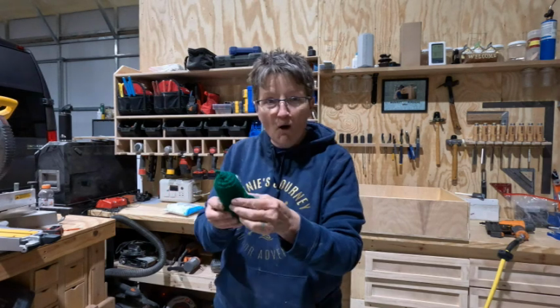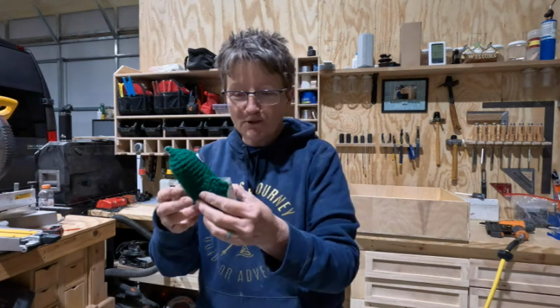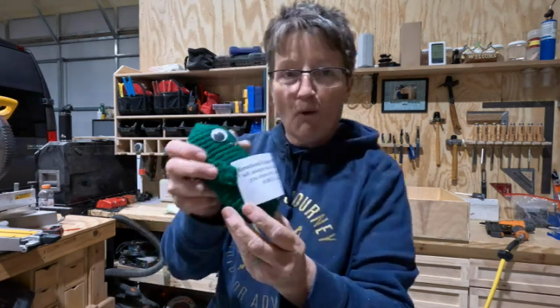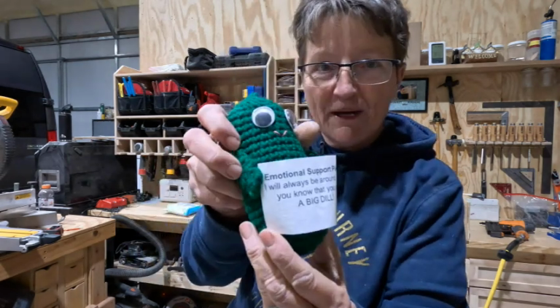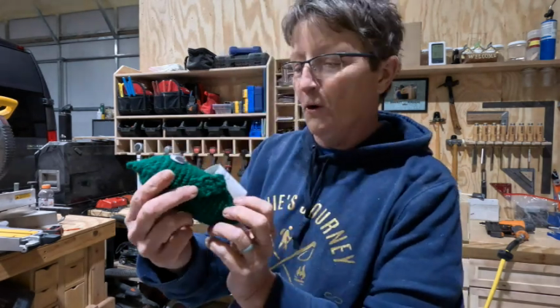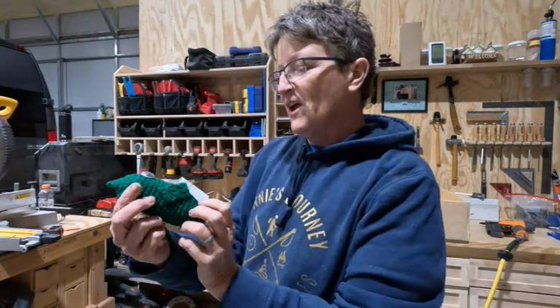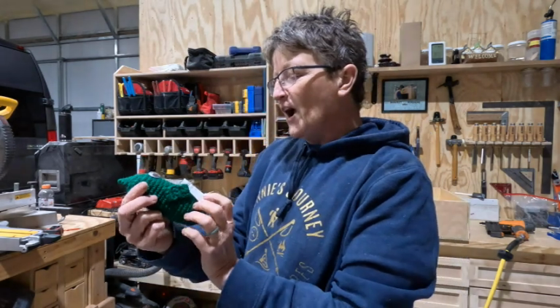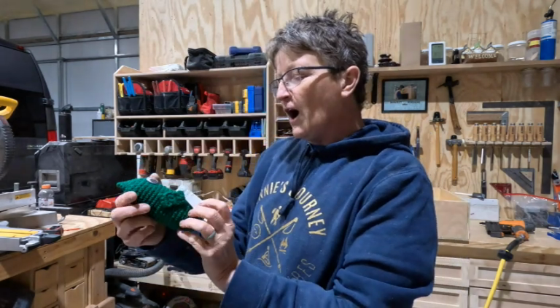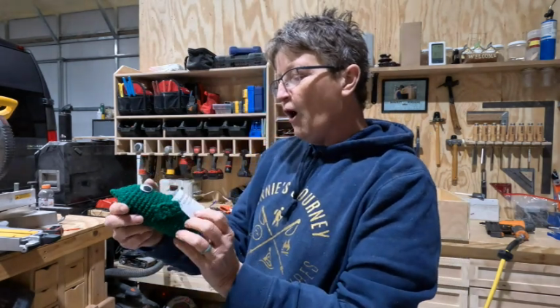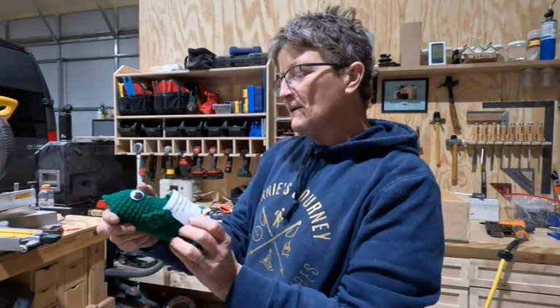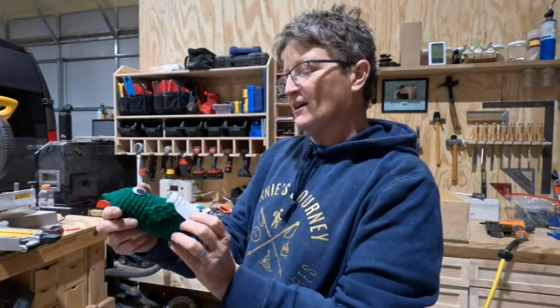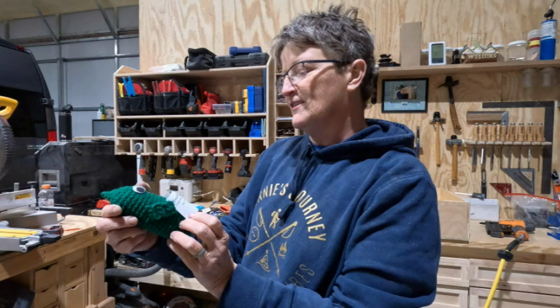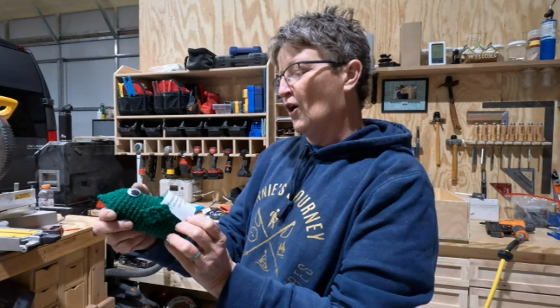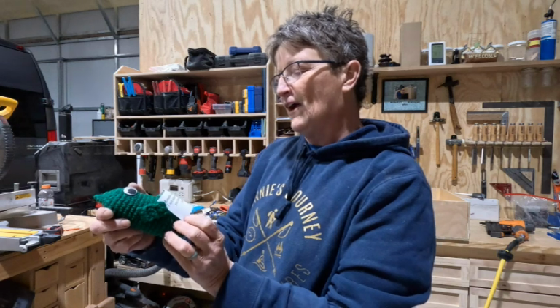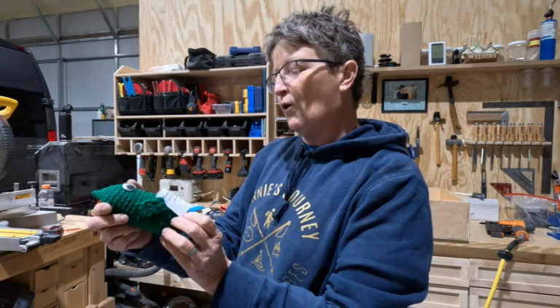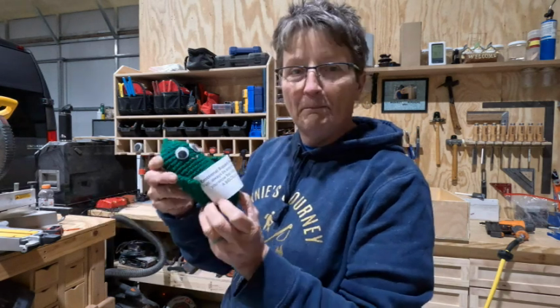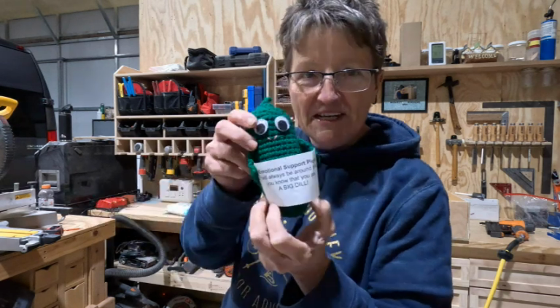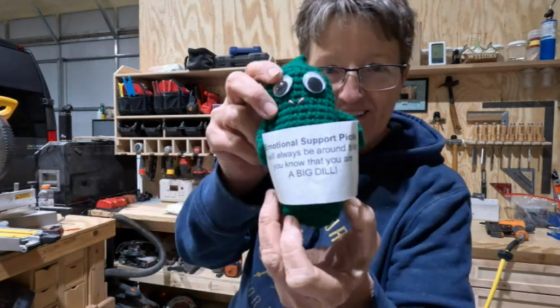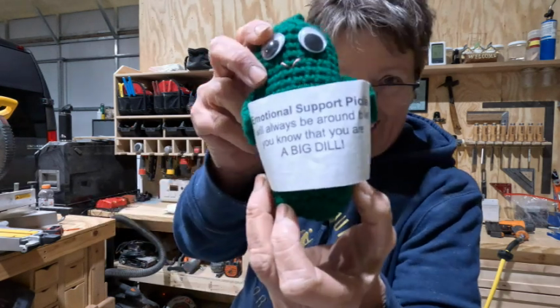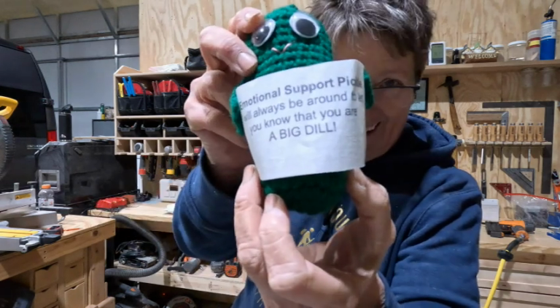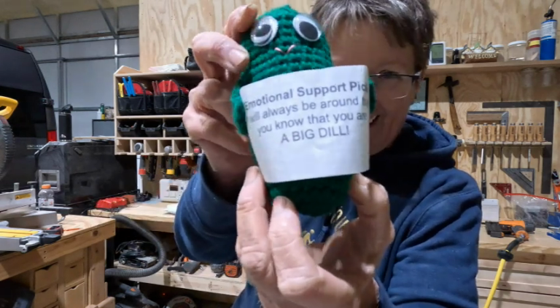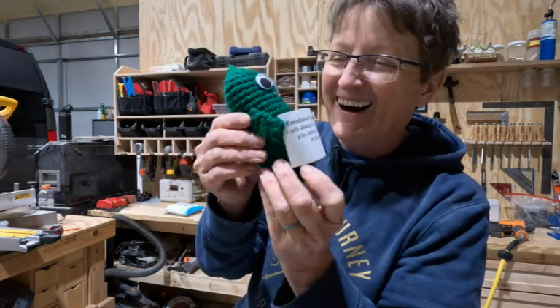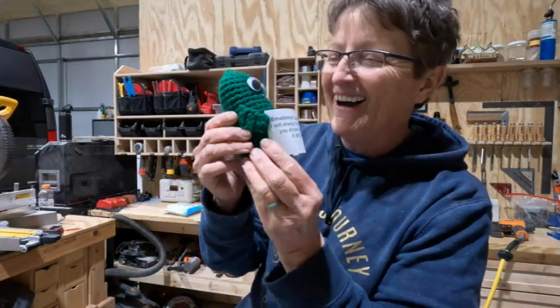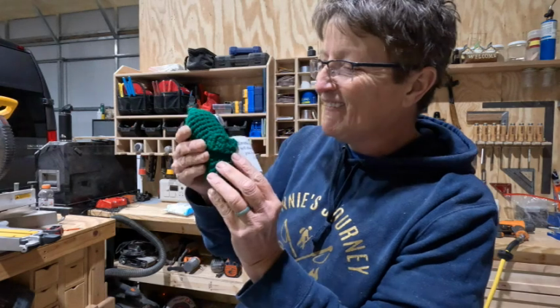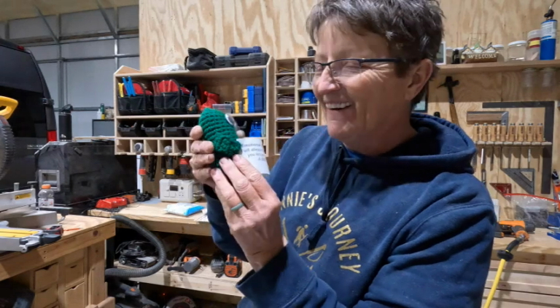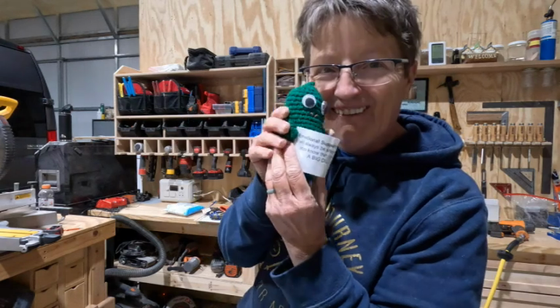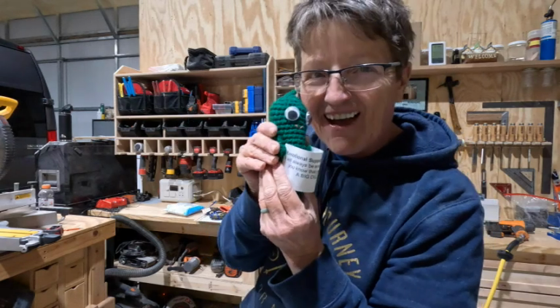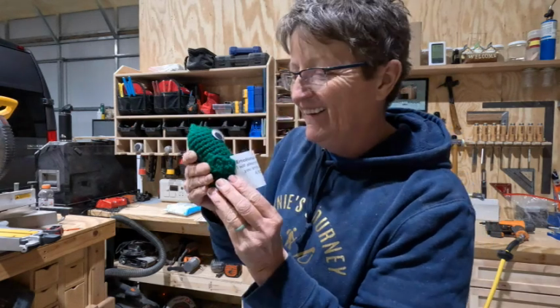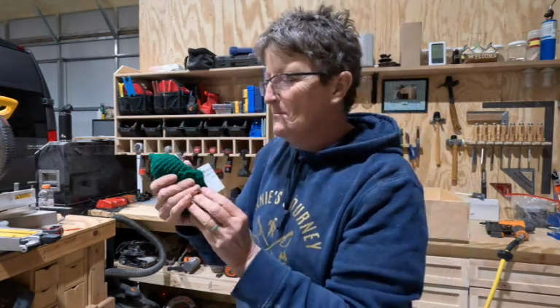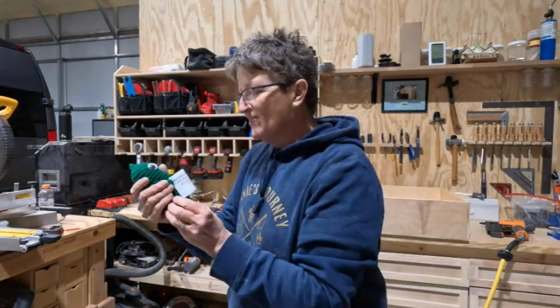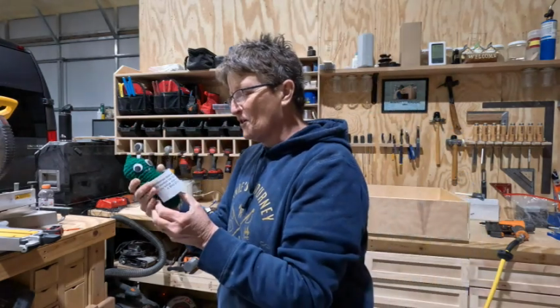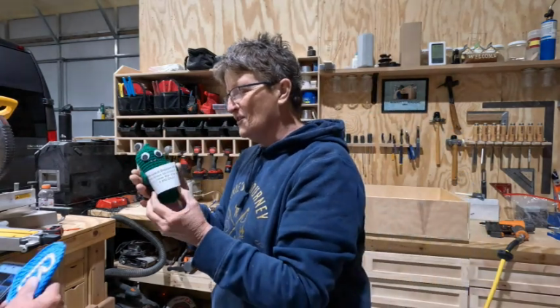Emotional support pickle! 'I will always be around to let you know that you are a big deal.' Oh, I love it. I love that. That's so cool.